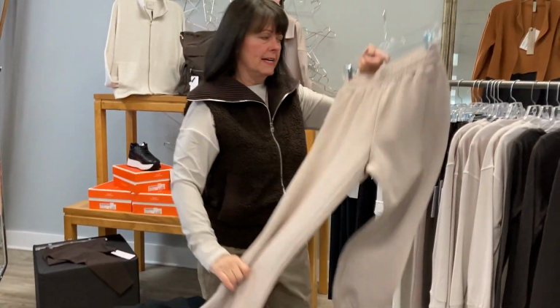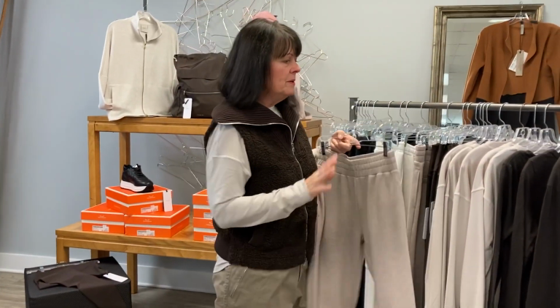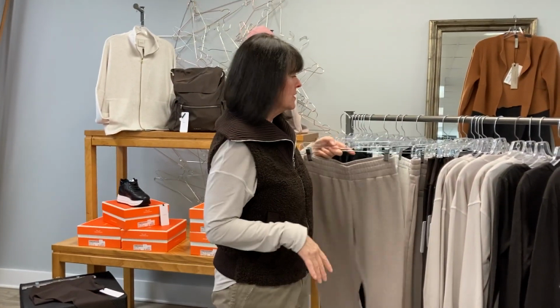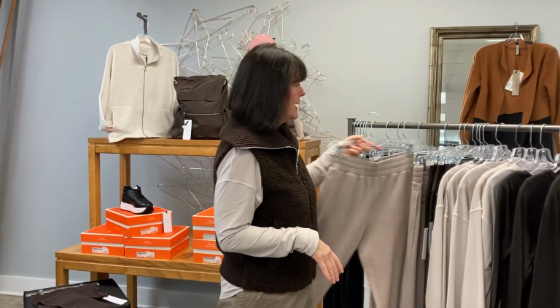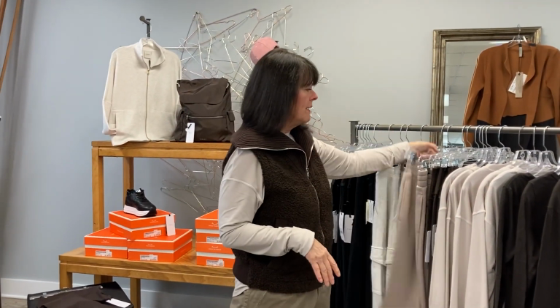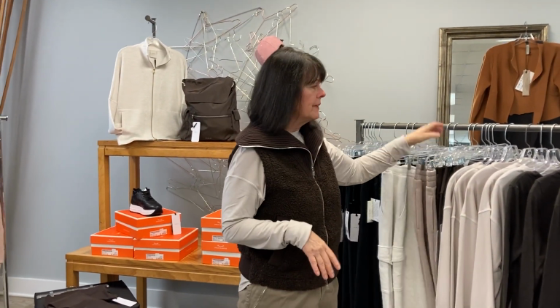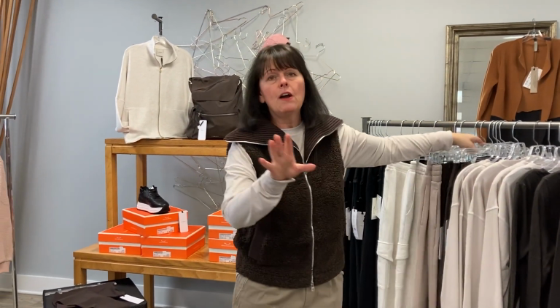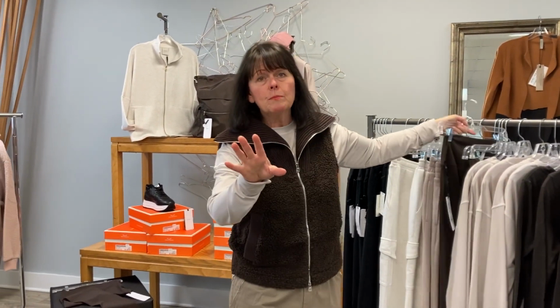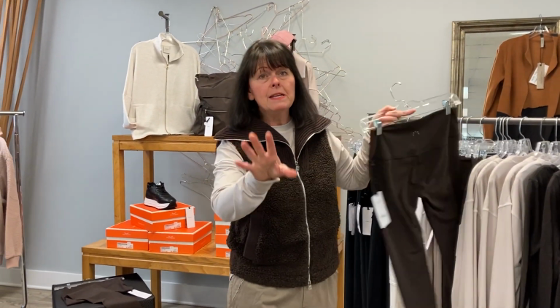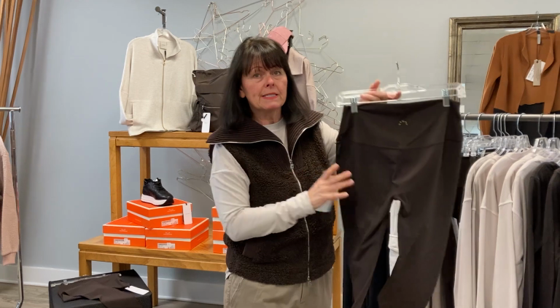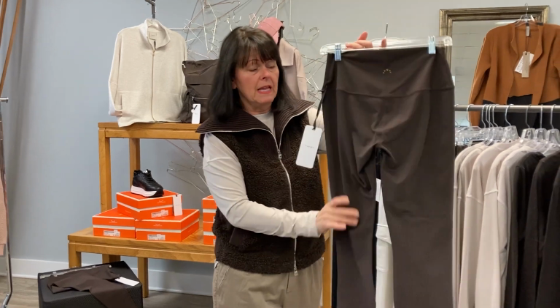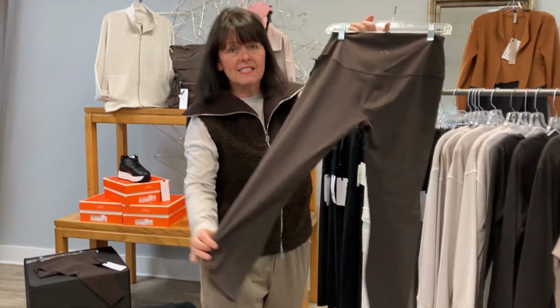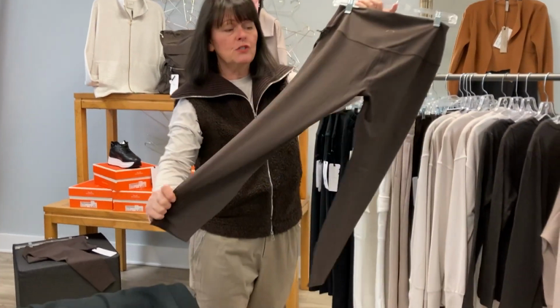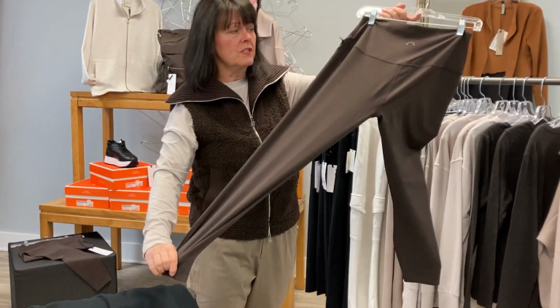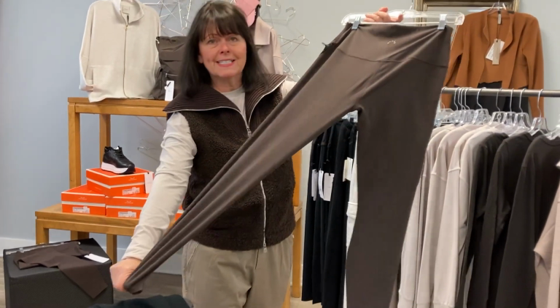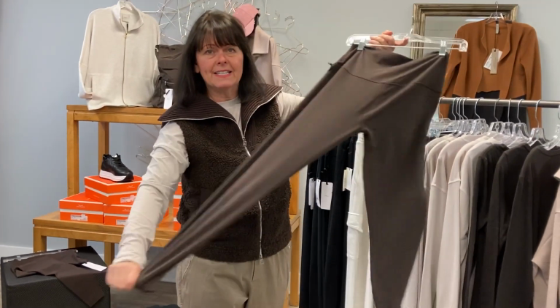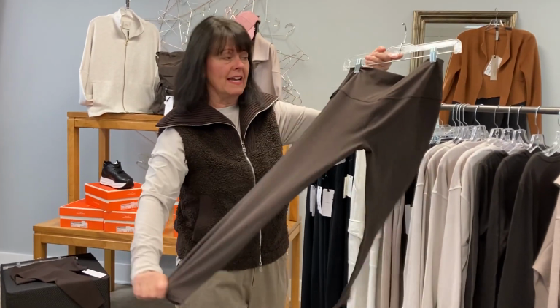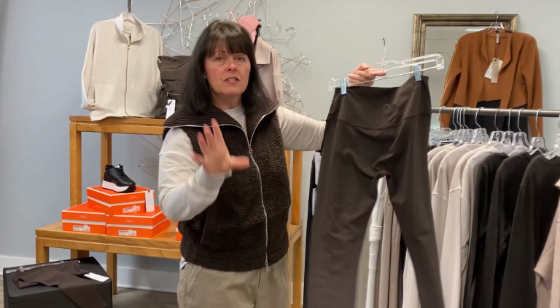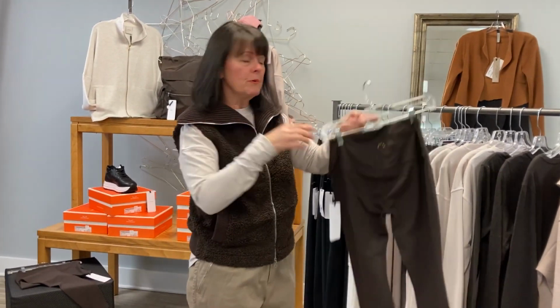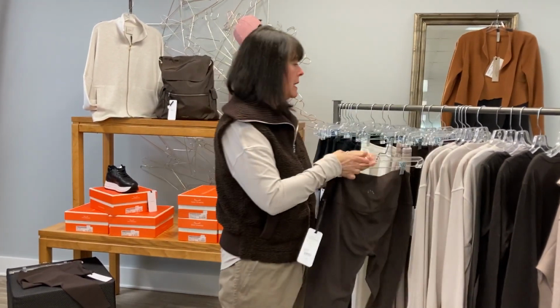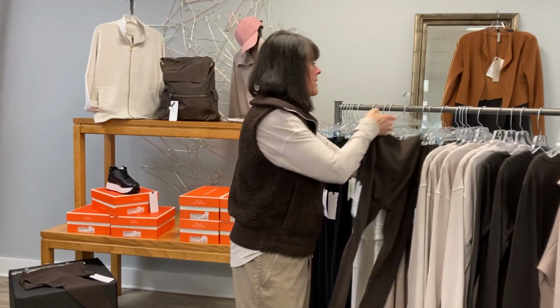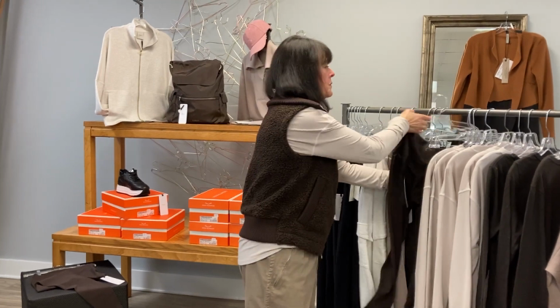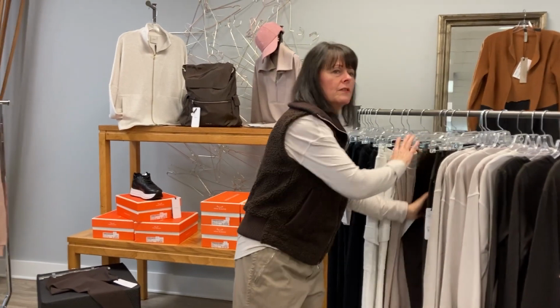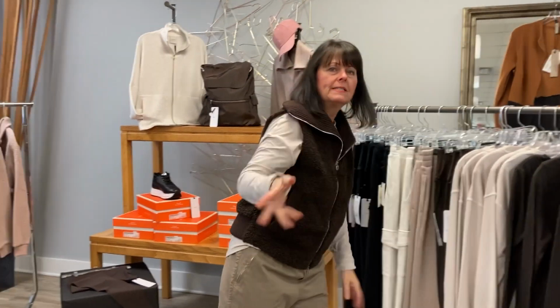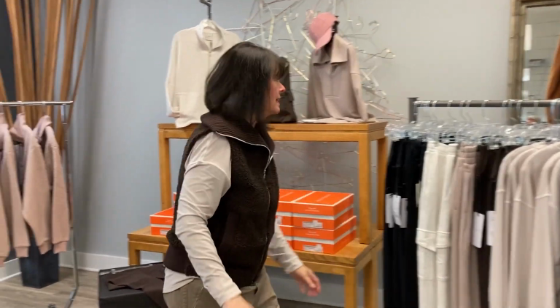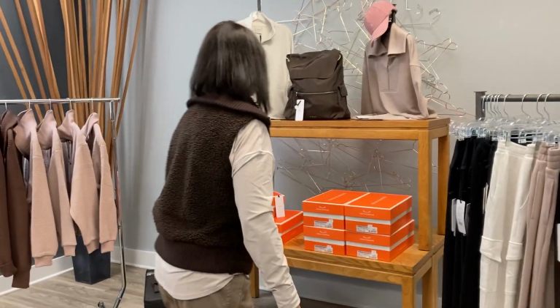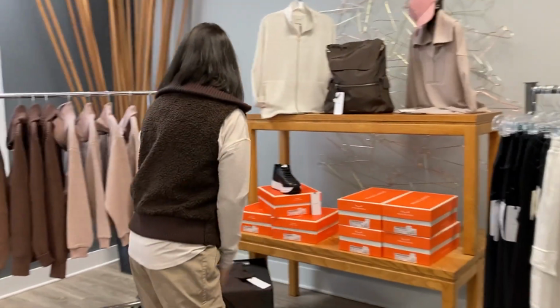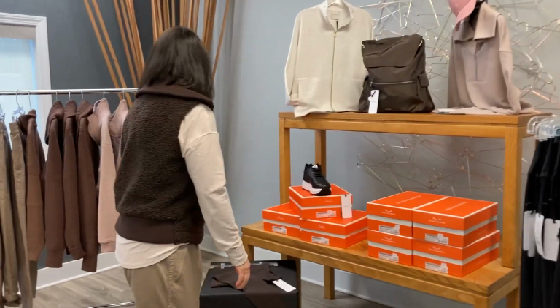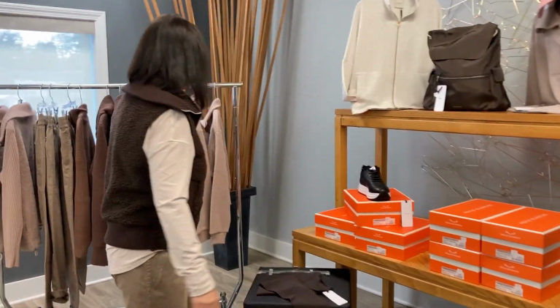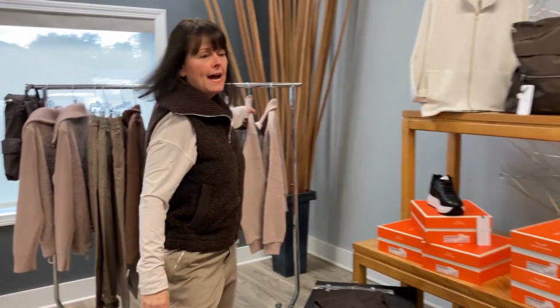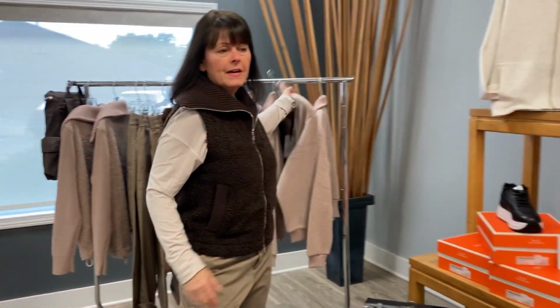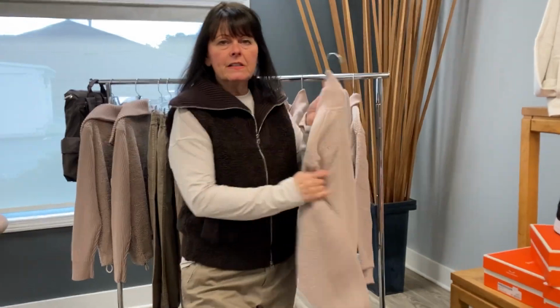It makes a great travel outfit. They also make the best legging — a super soft, satiny legging in chocolate brown and black that goes with all of the pieces in the collection.